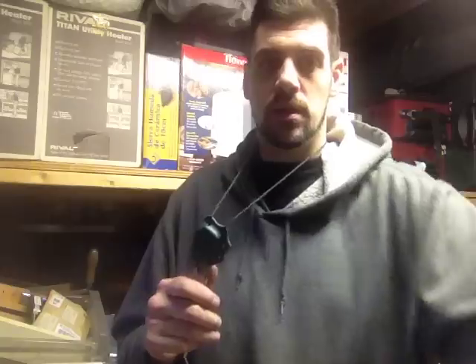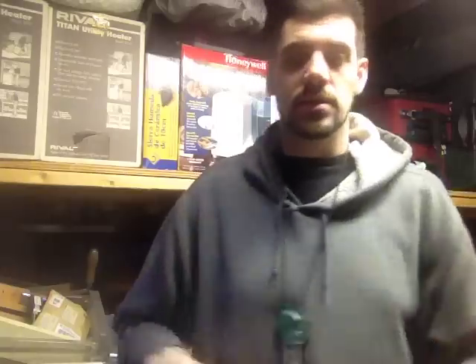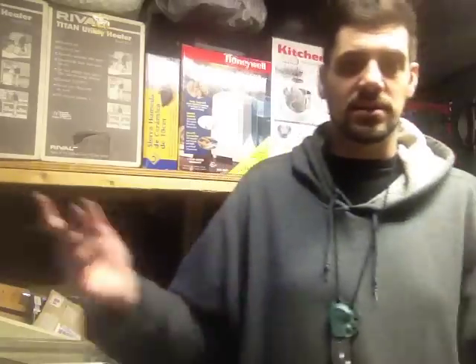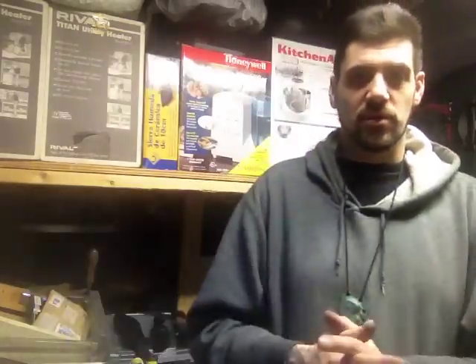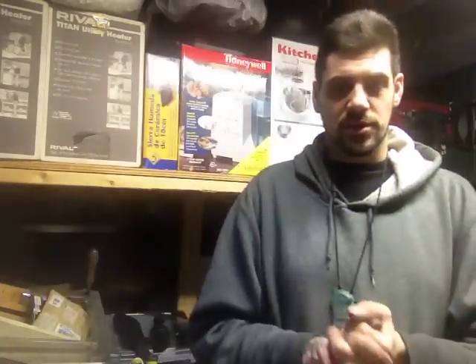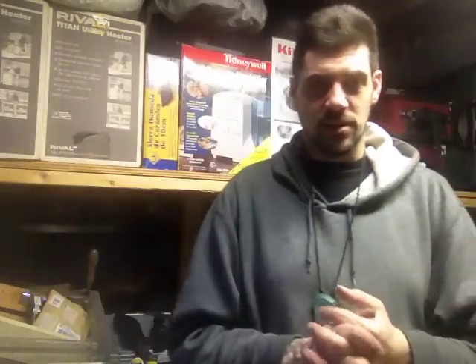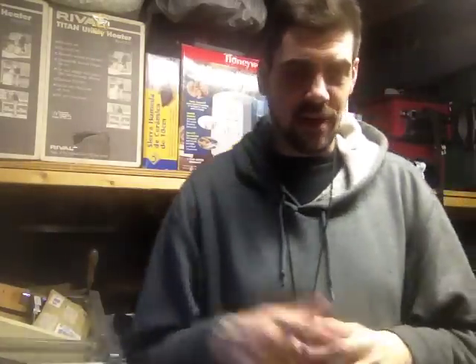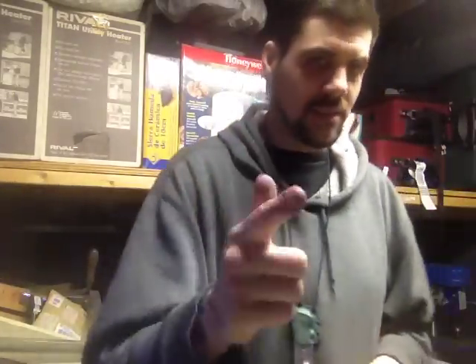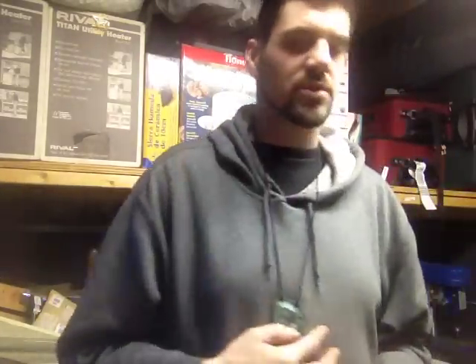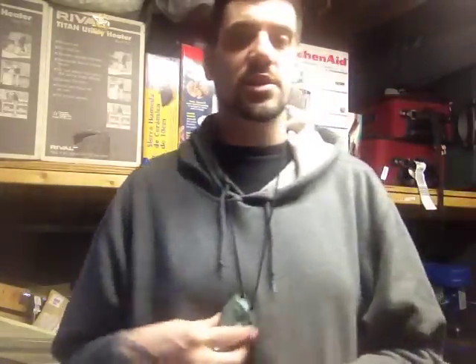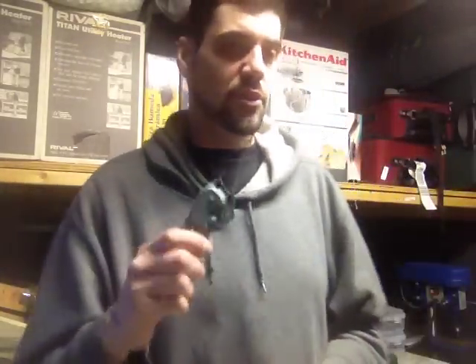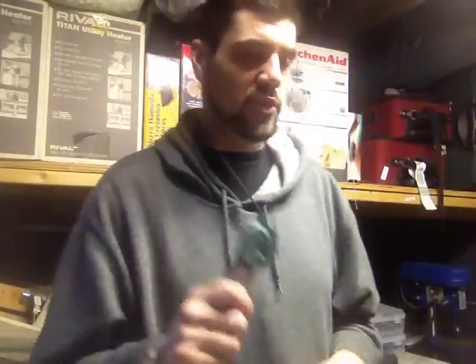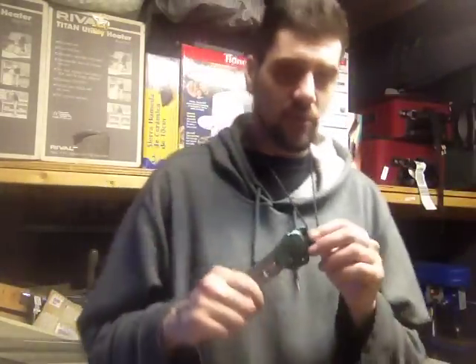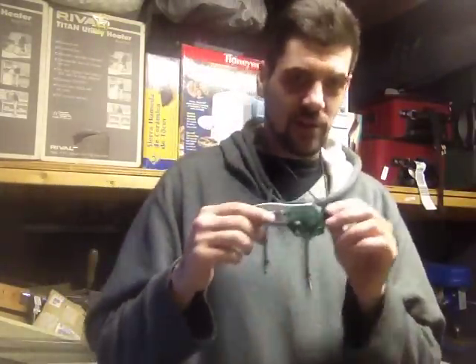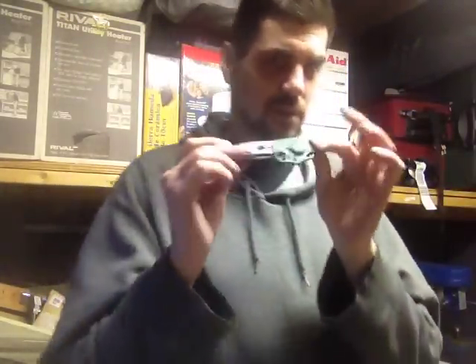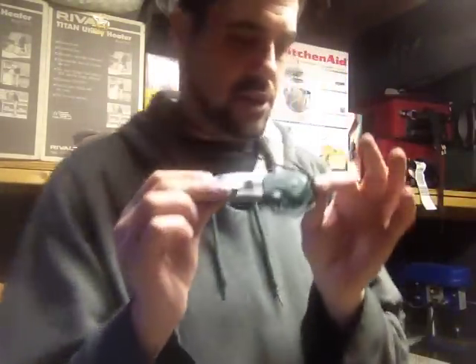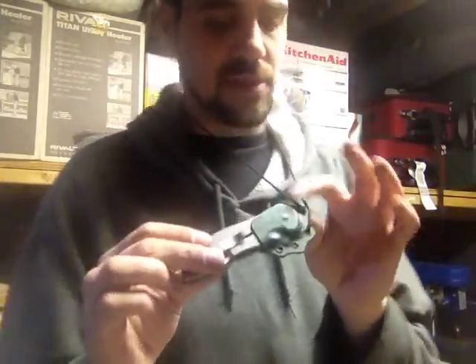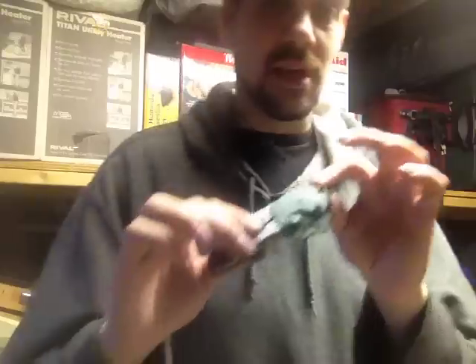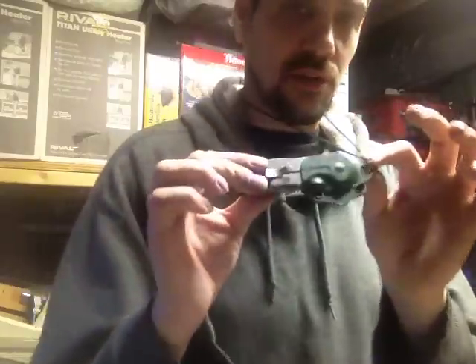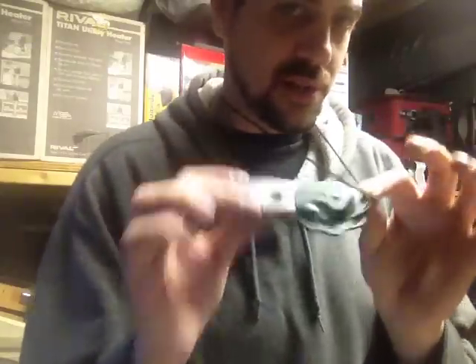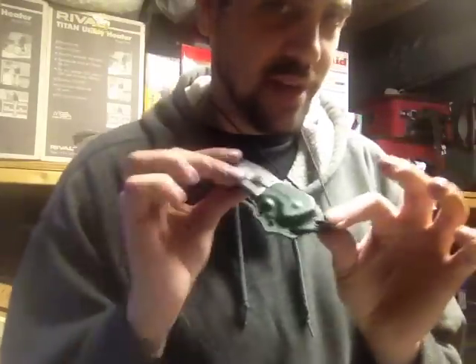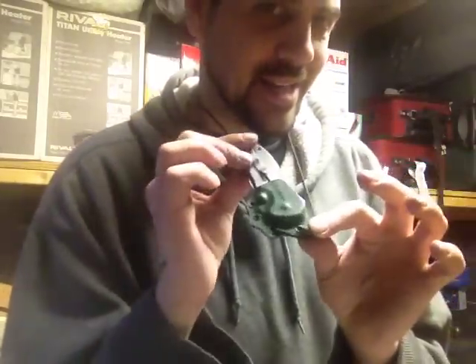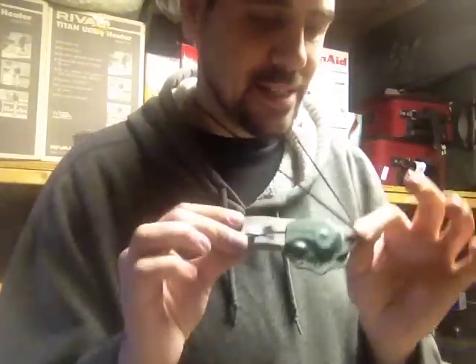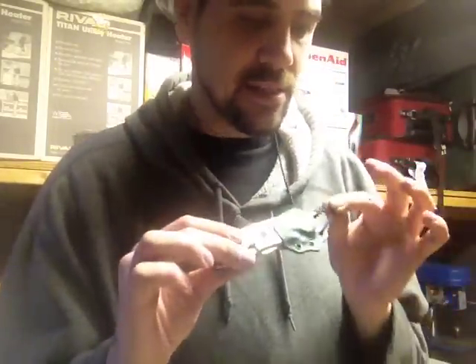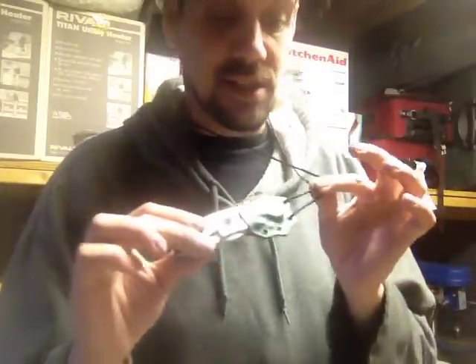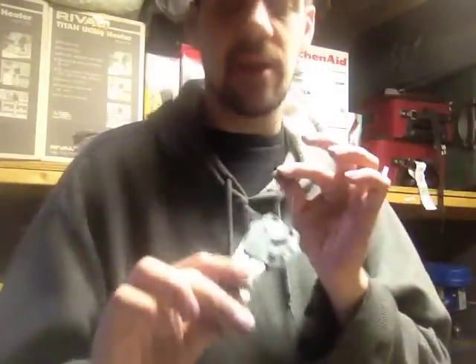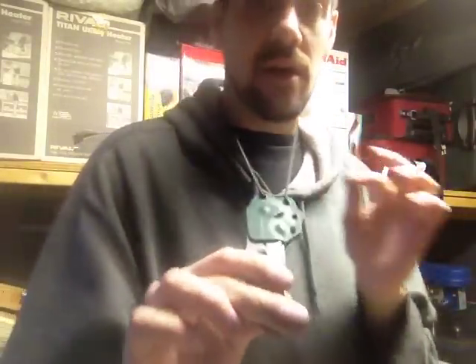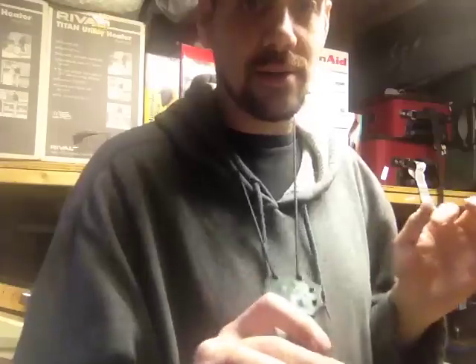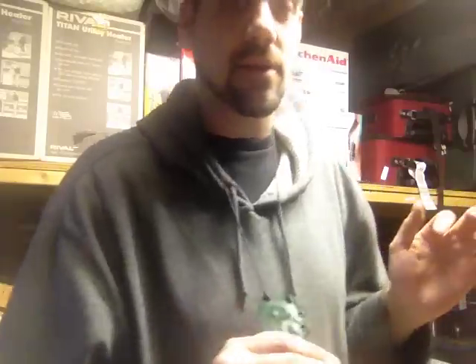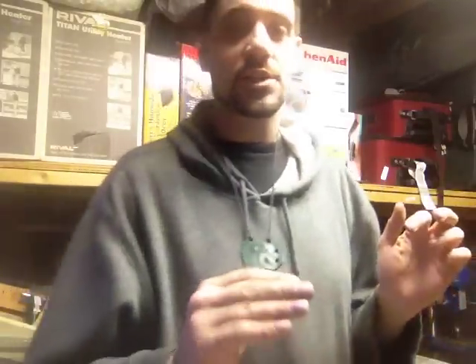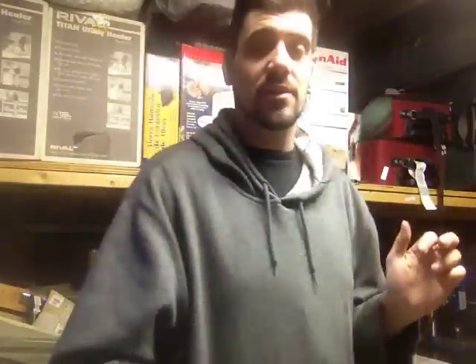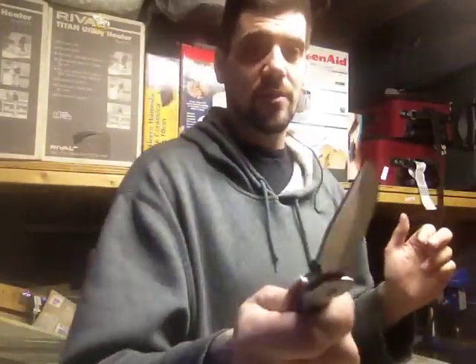What's up guys, it's Mark with Extreme Edge Custom Kinex, coming at you with a sheath overview today. We'd like to welcome the Kershaw Emerson Close Quarters Combat K6, or 6K, to the auto sheath family.